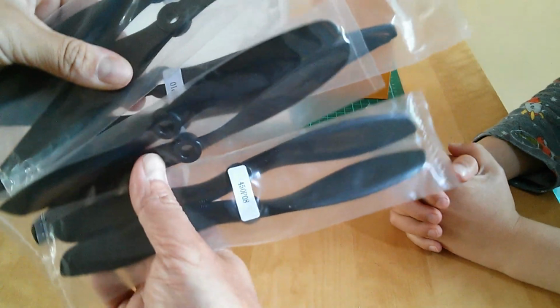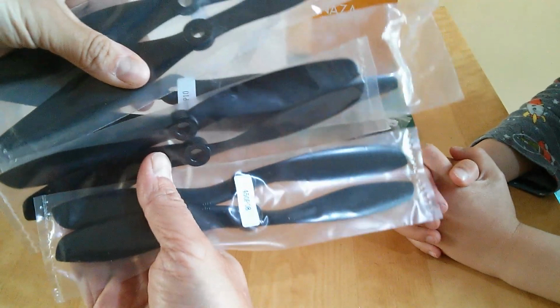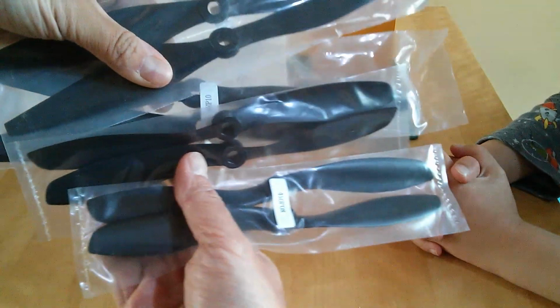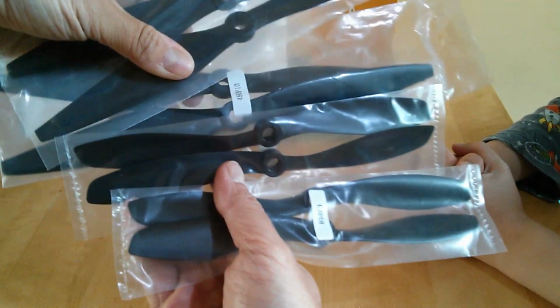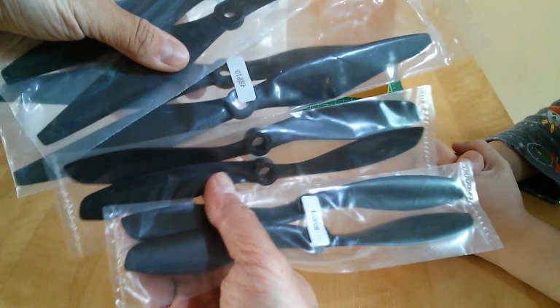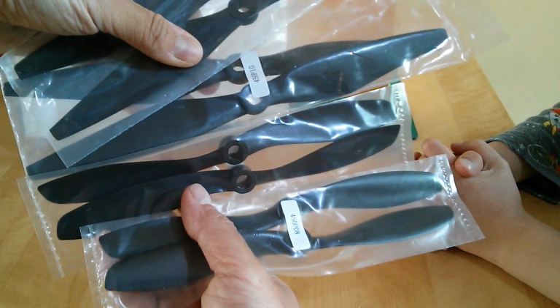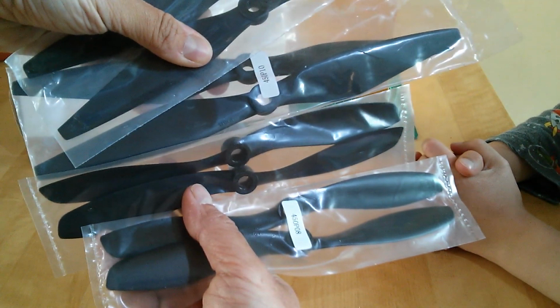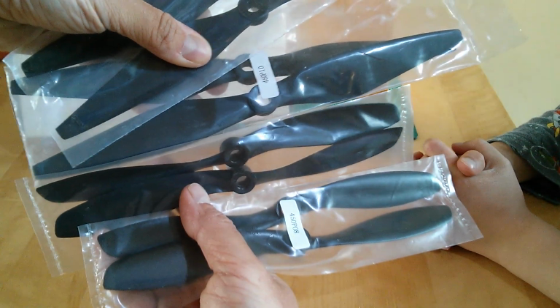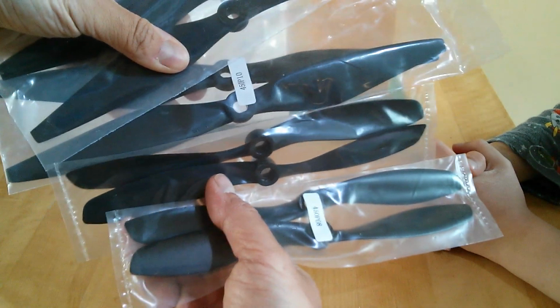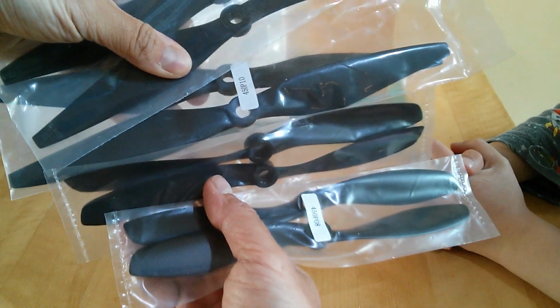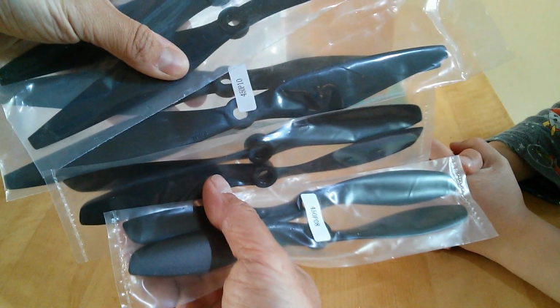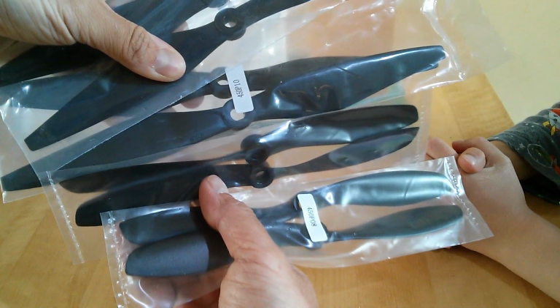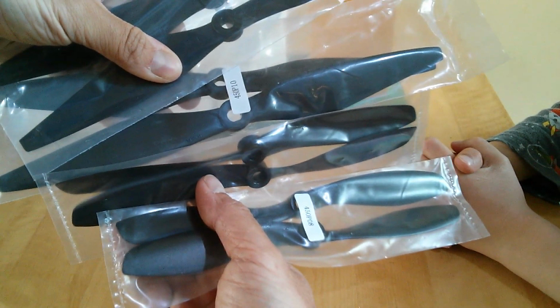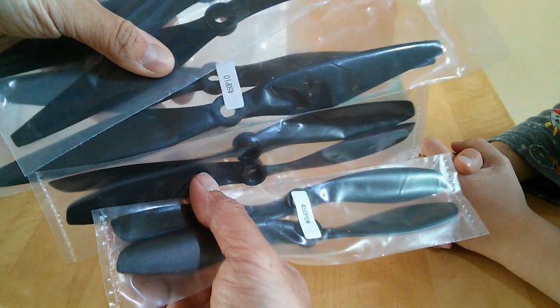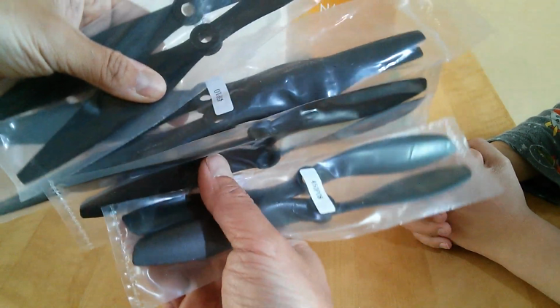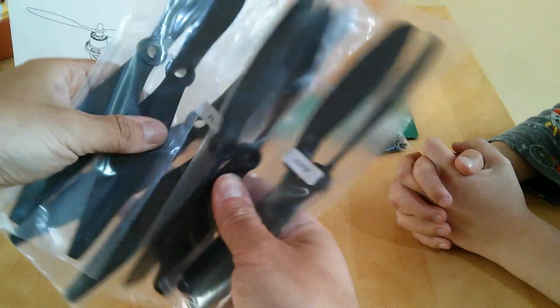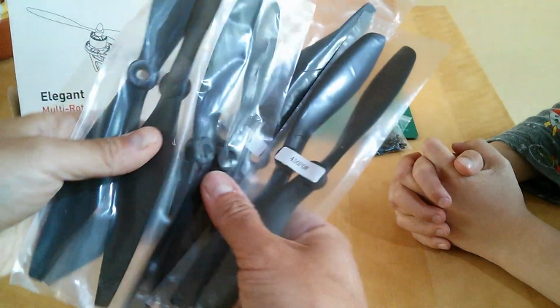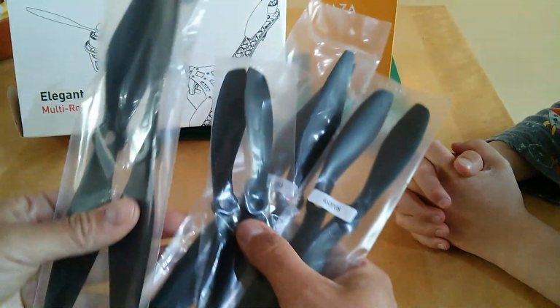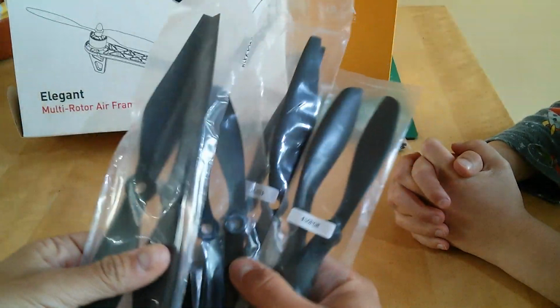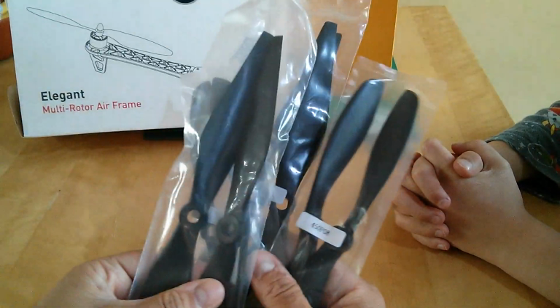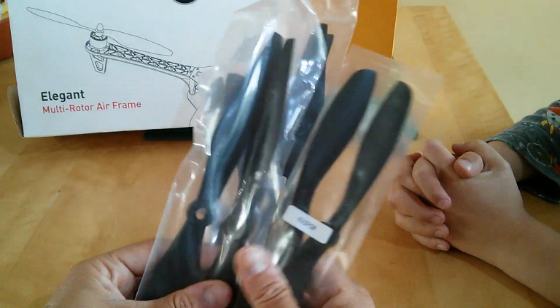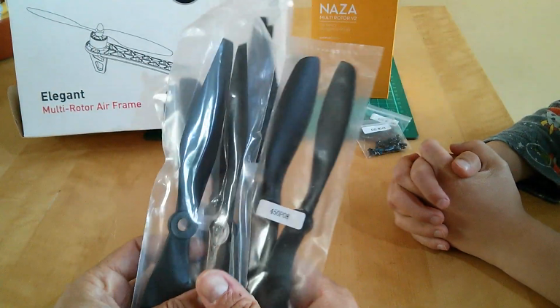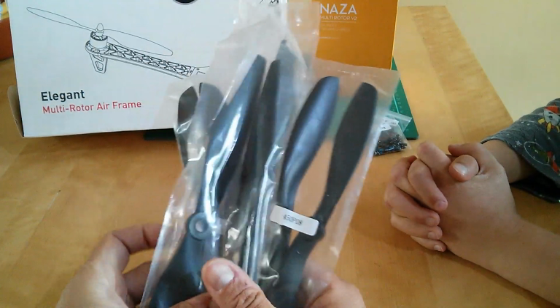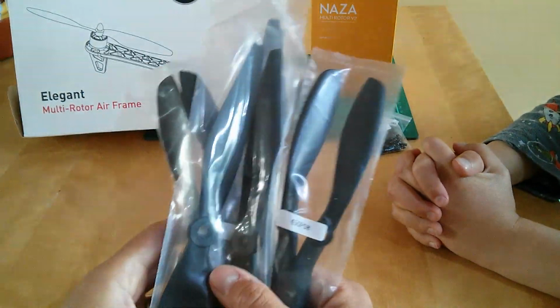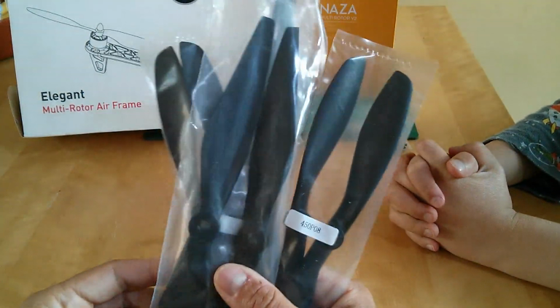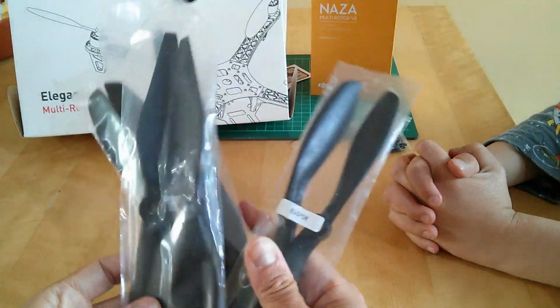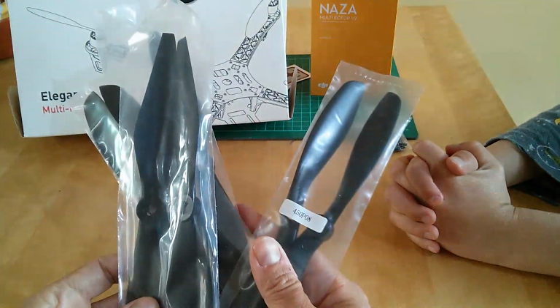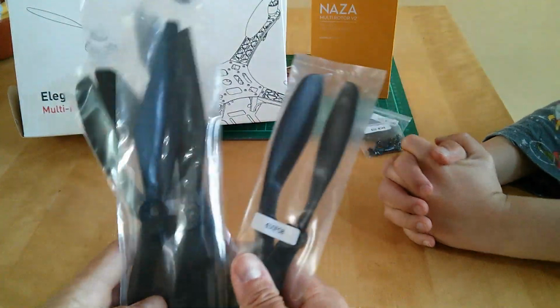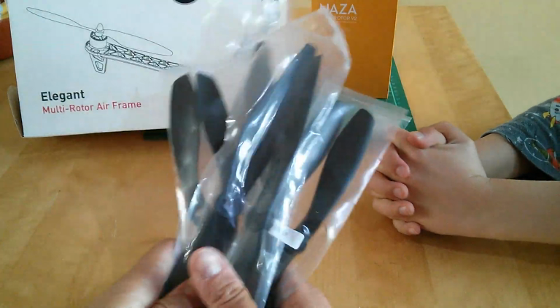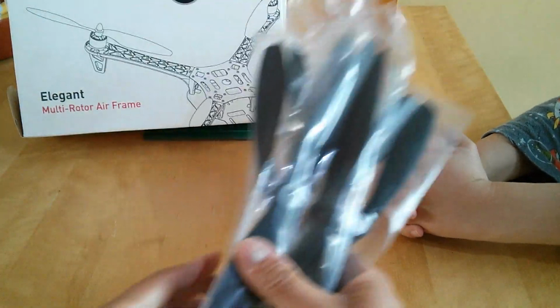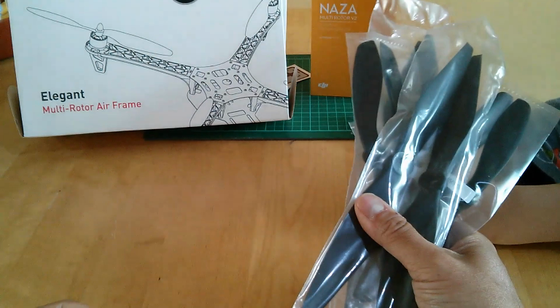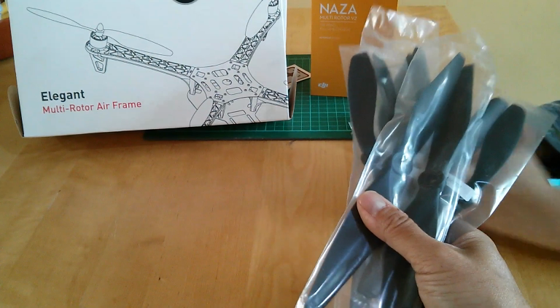You can see the difference if I put them hub to hub. We'll have to look at matching the props to motors and different battery packs and everything.